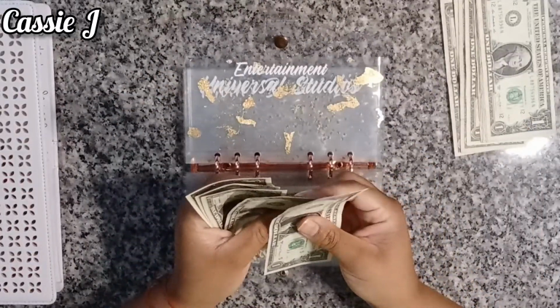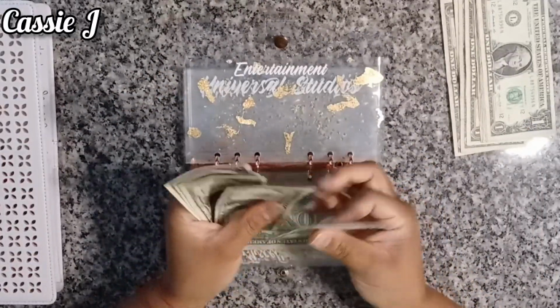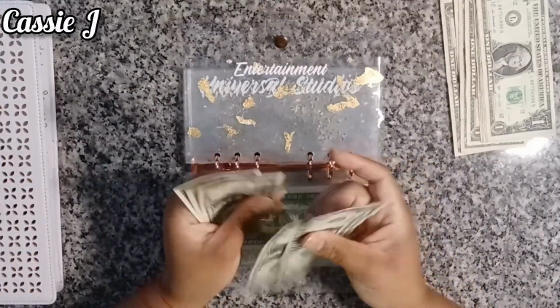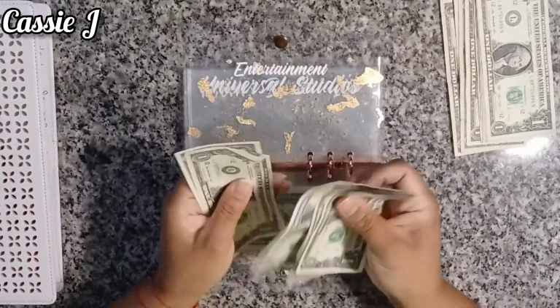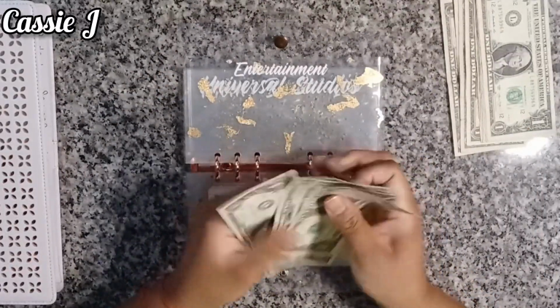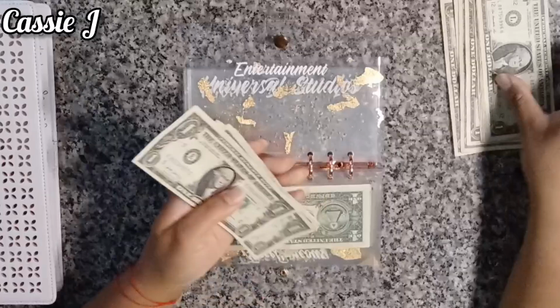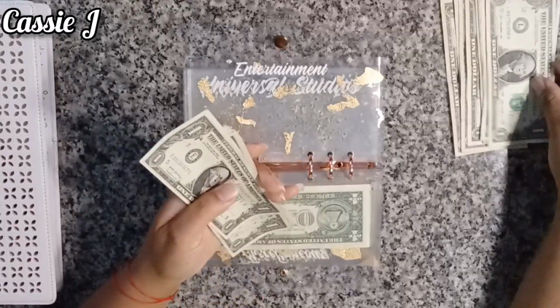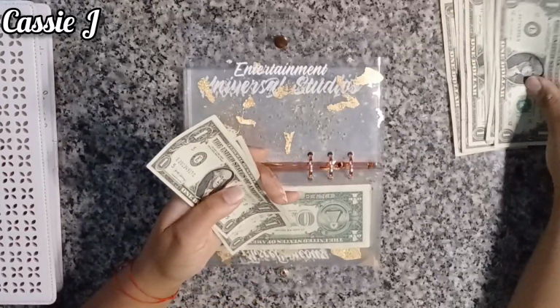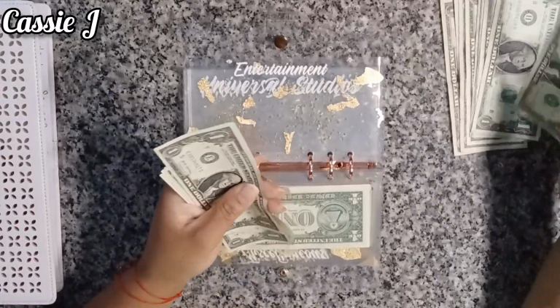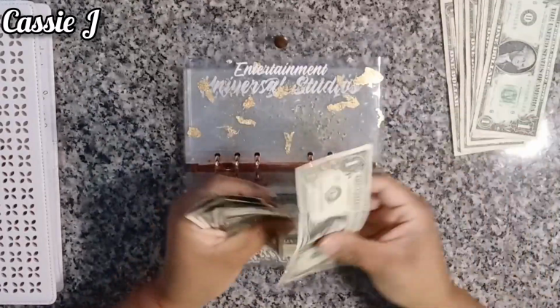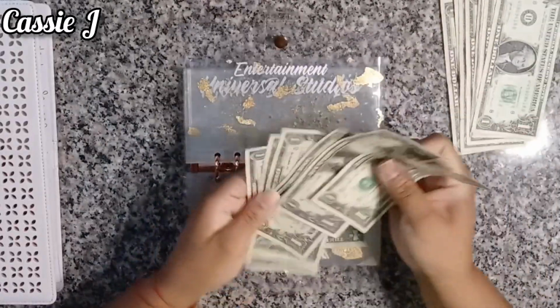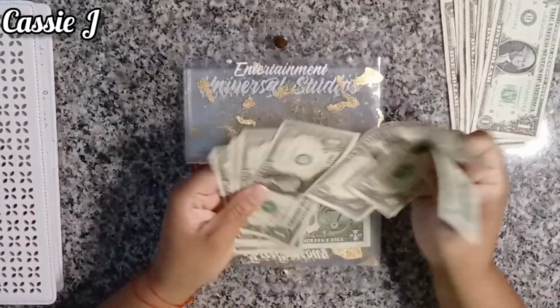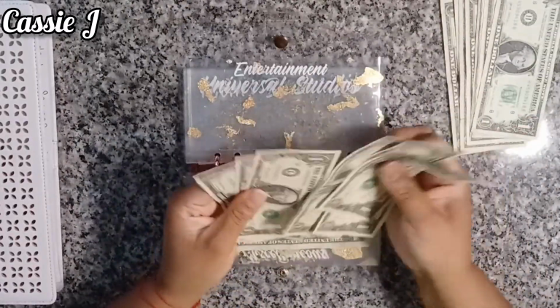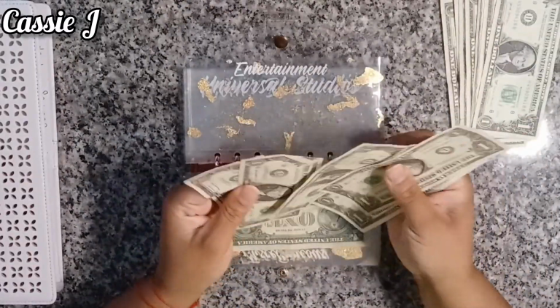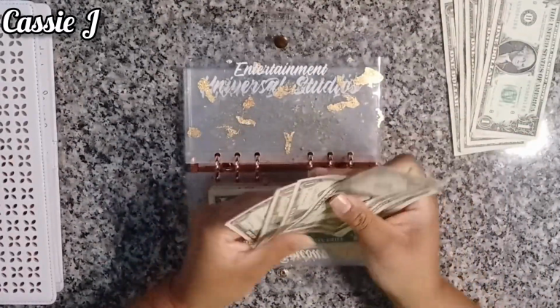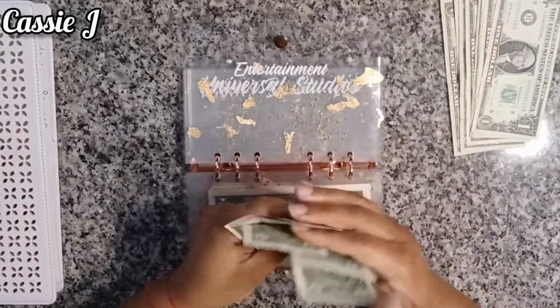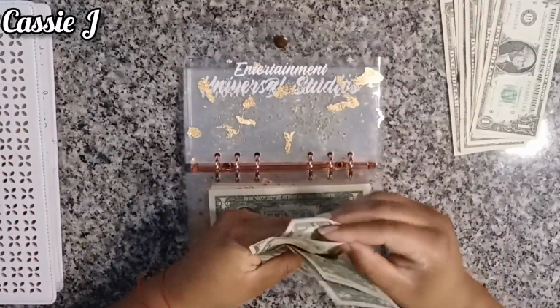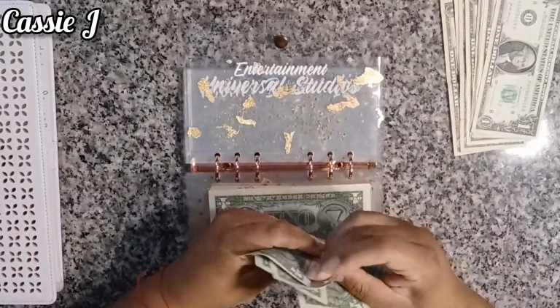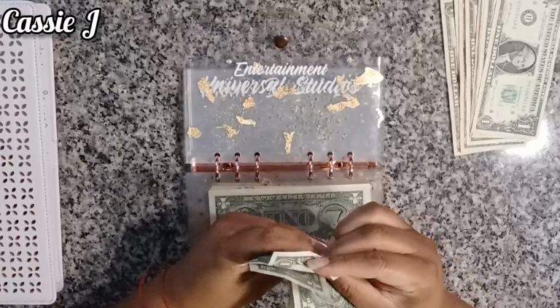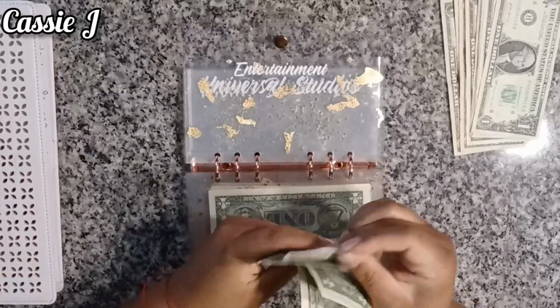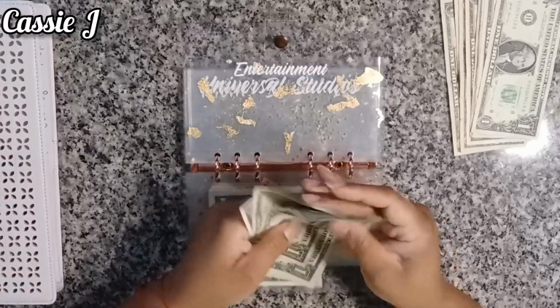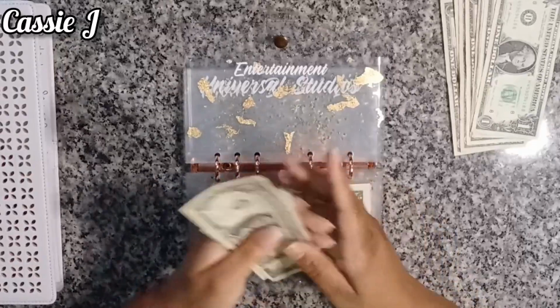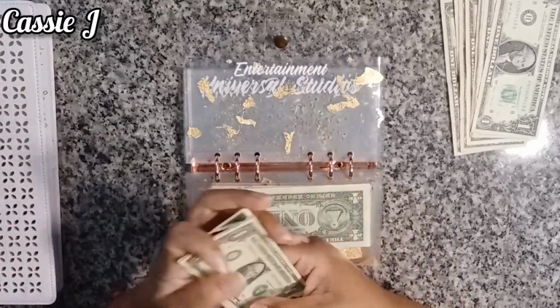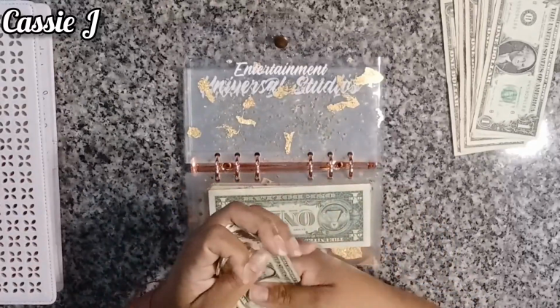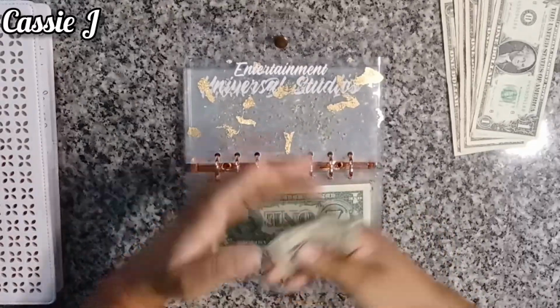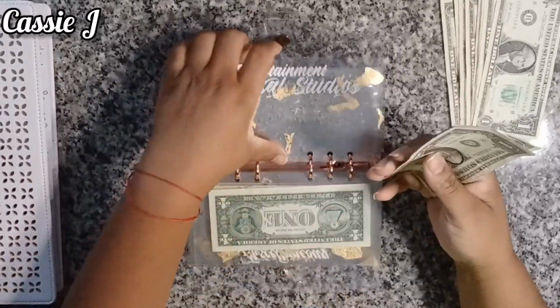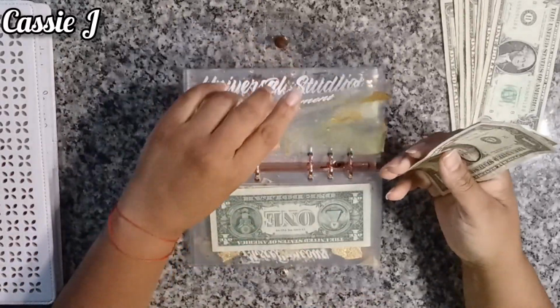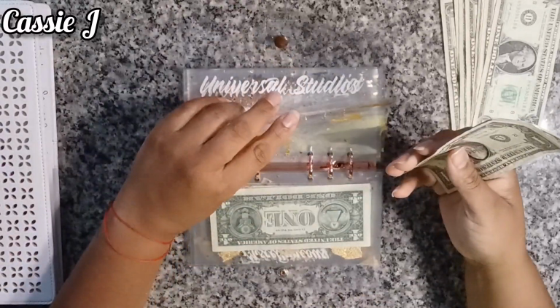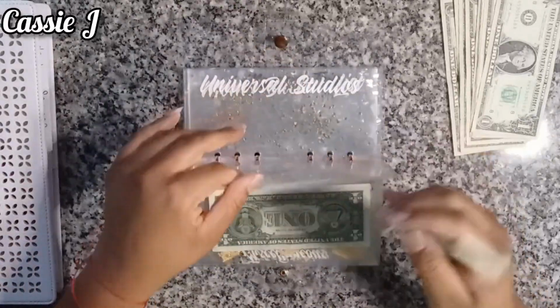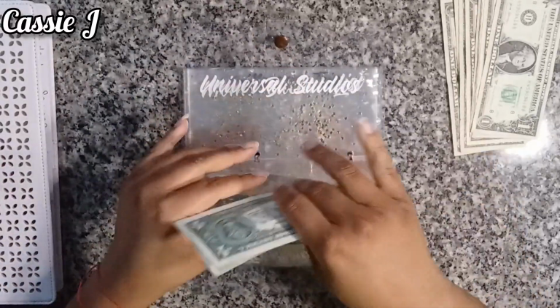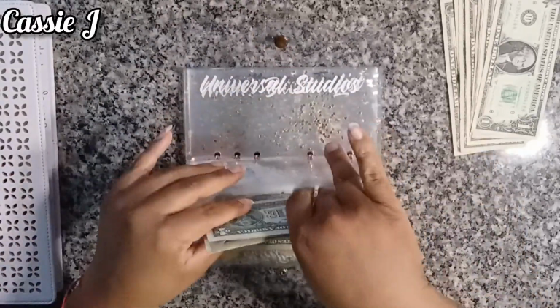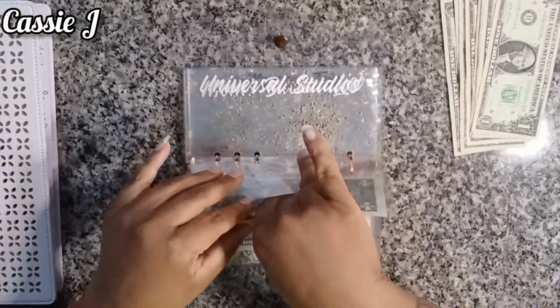Counting out six for entertainment — one, two, three, four, five, six. I was like, wait, this one's back. One, two, three, four, five, six. This is what I'm talking about. Entertainment got six.